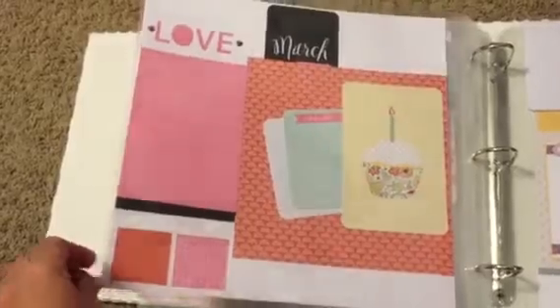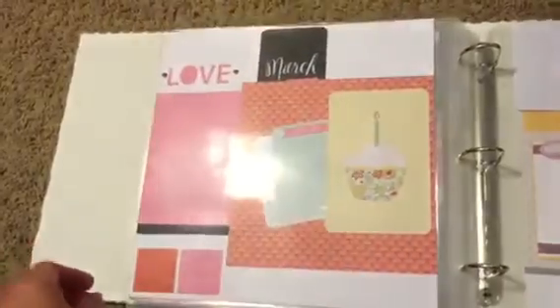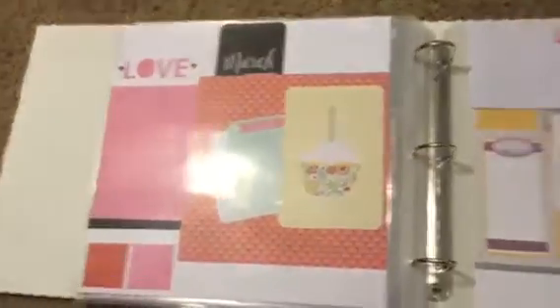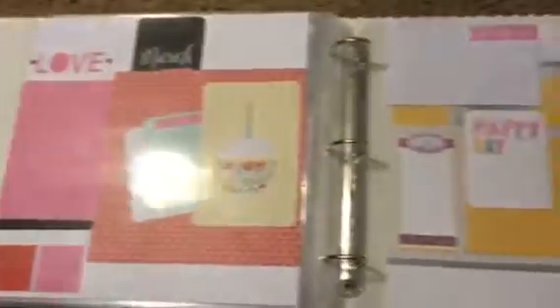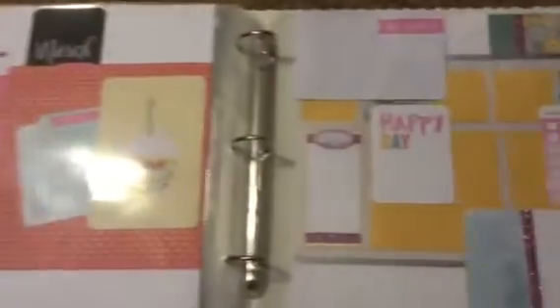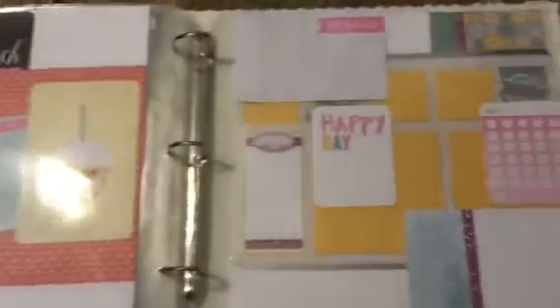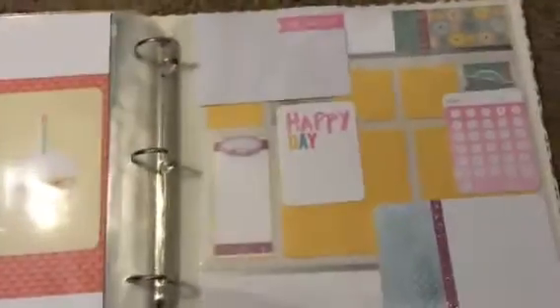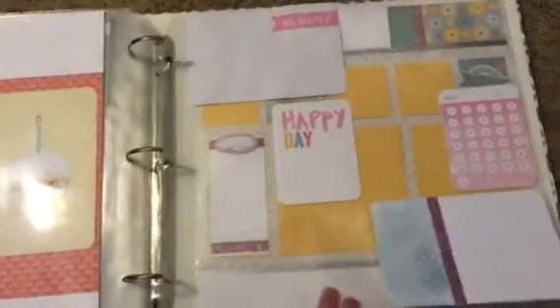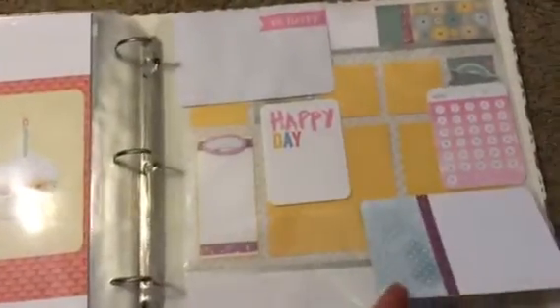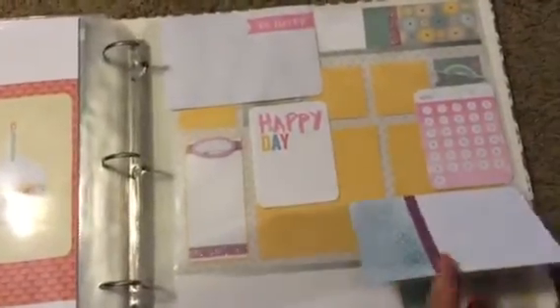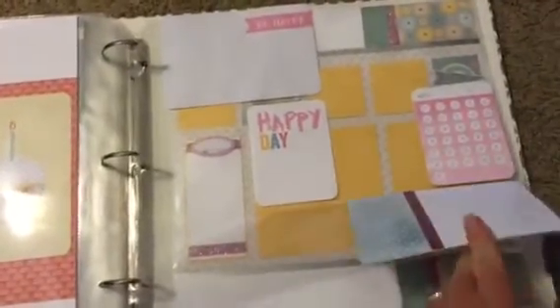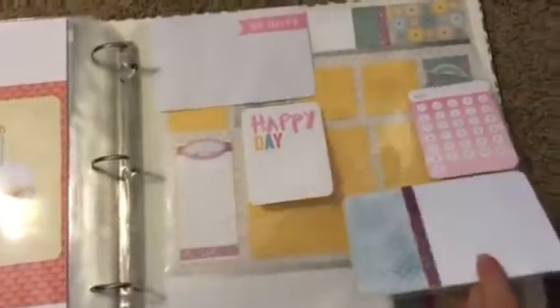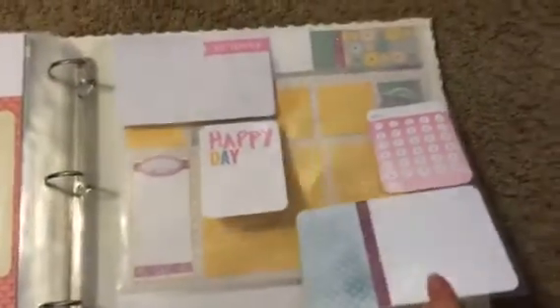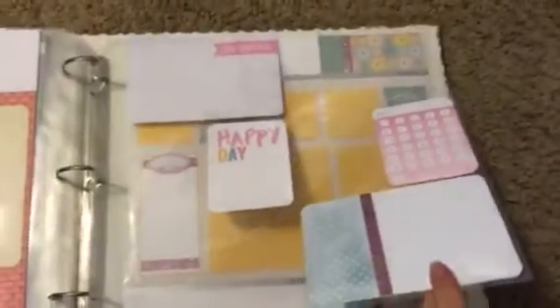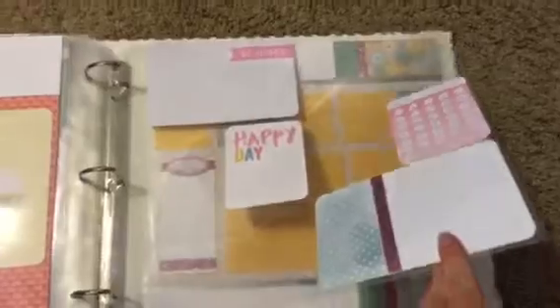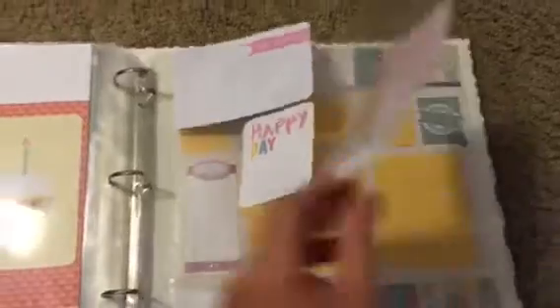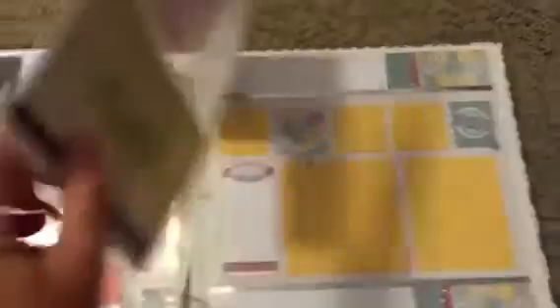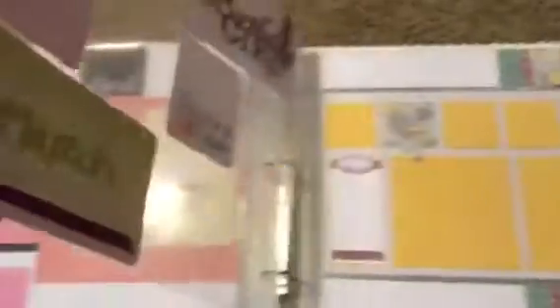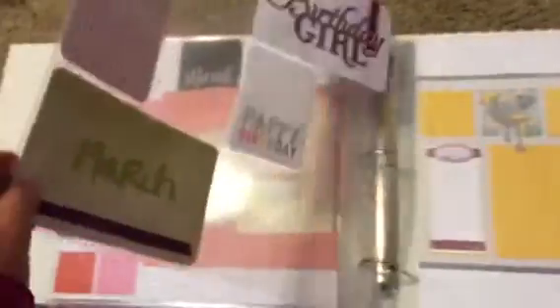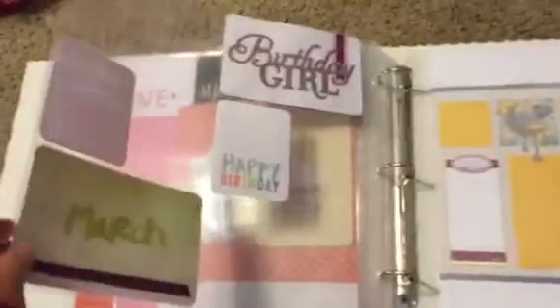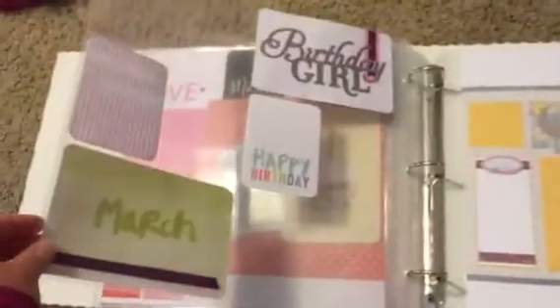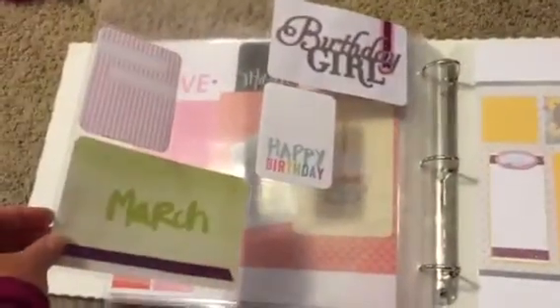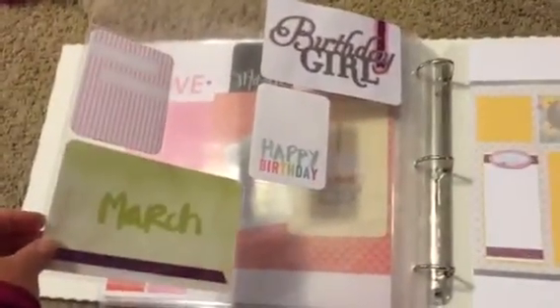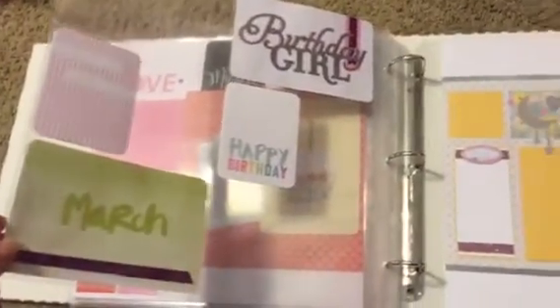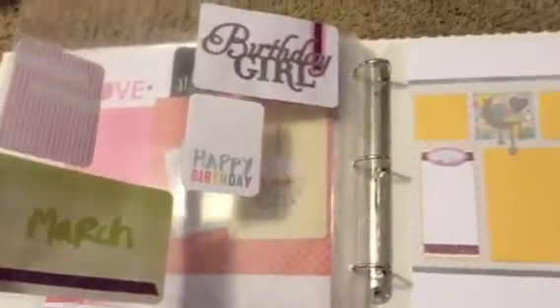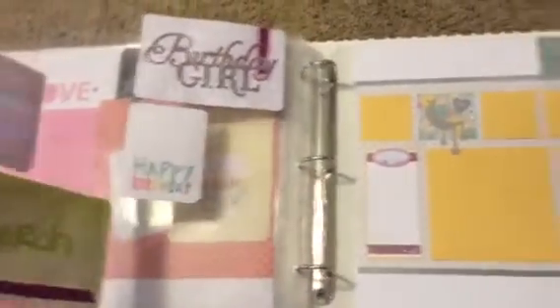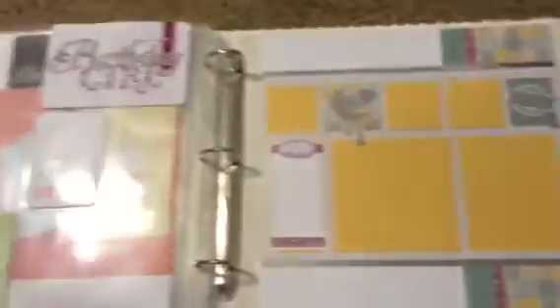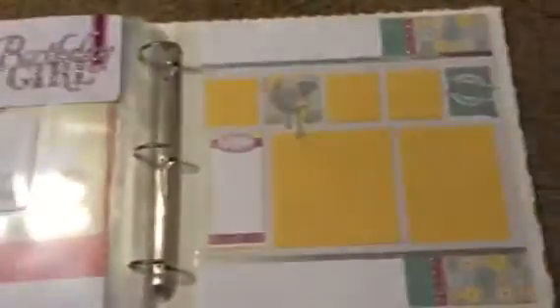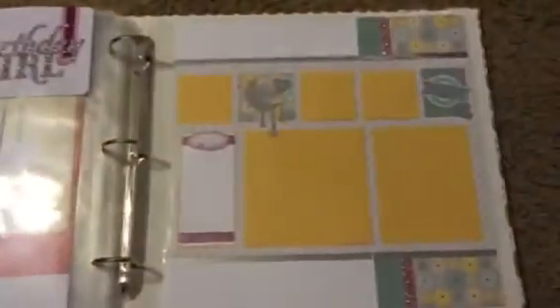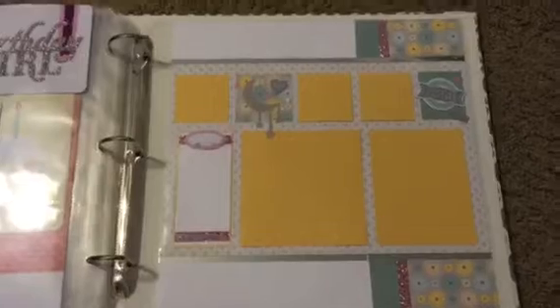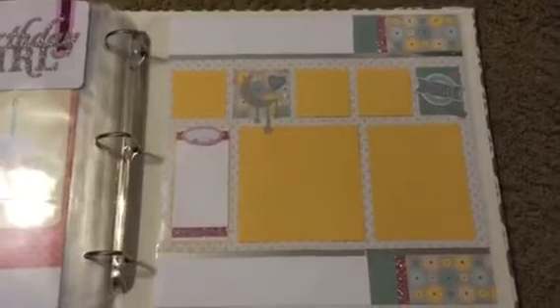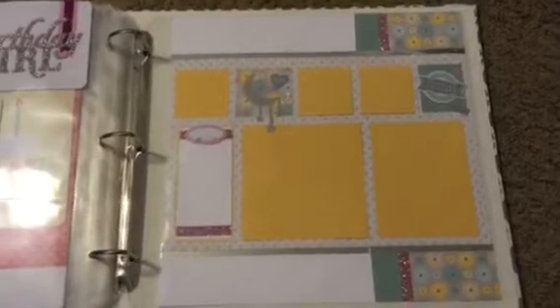Her birthday will be next March. So there's our final layout — well, not quite the final layout. I added a couple of extras for 12 months so that they could put some birthday pictures as well. And there's the final page.